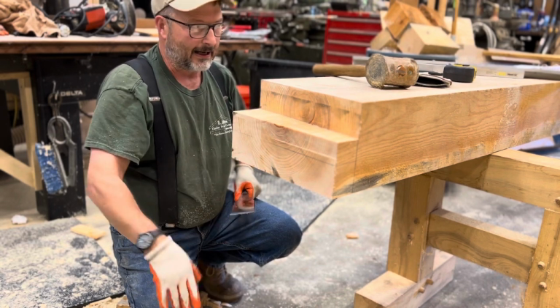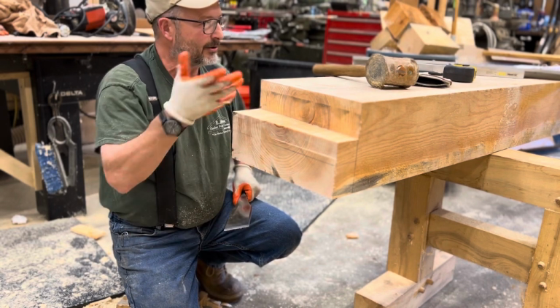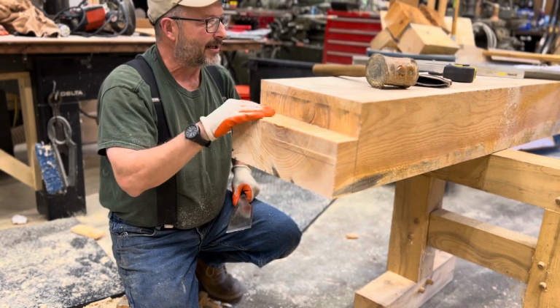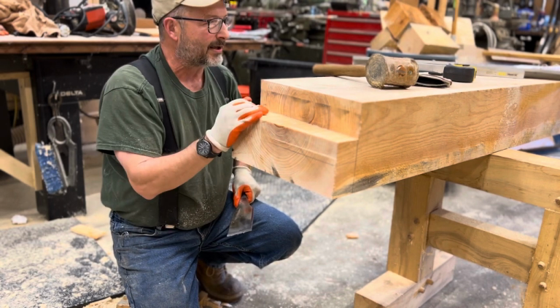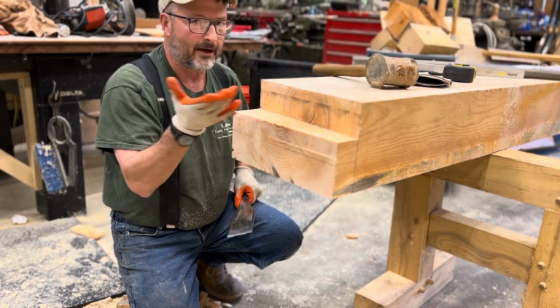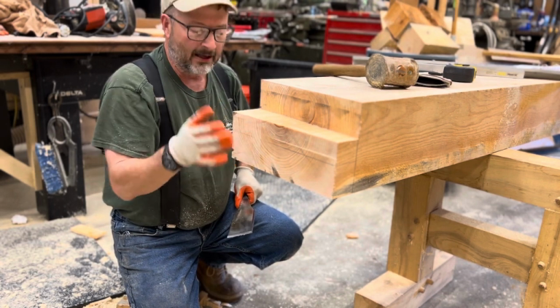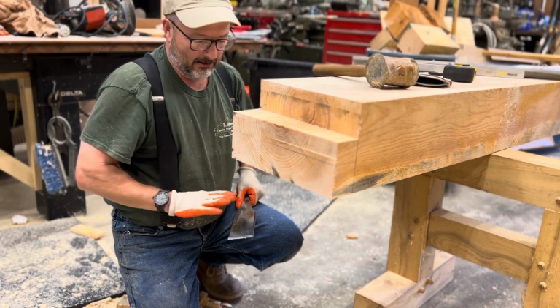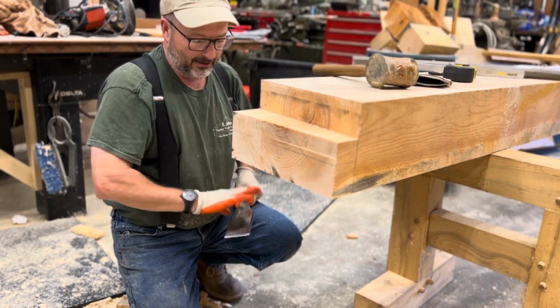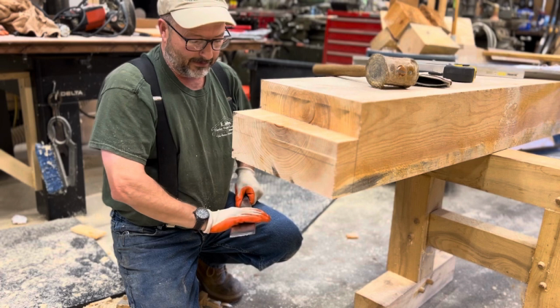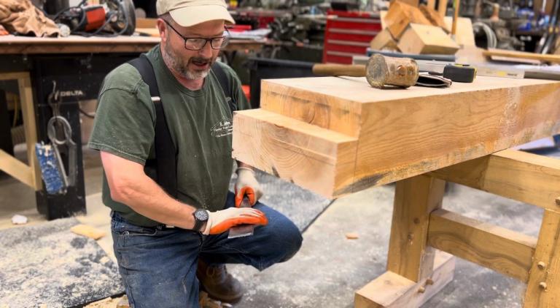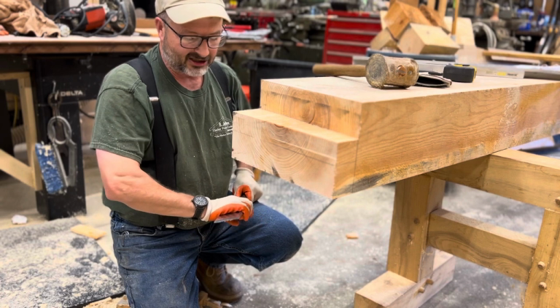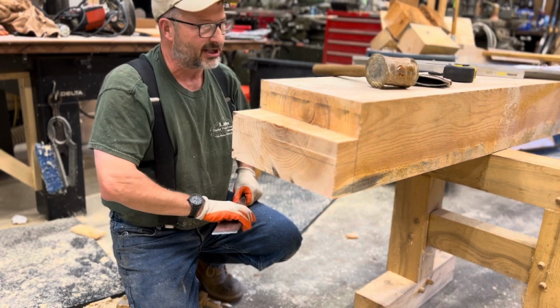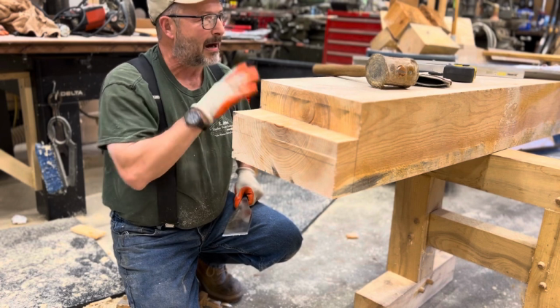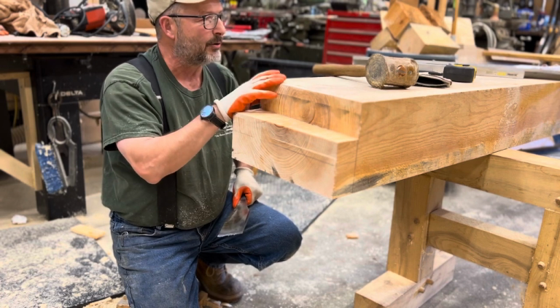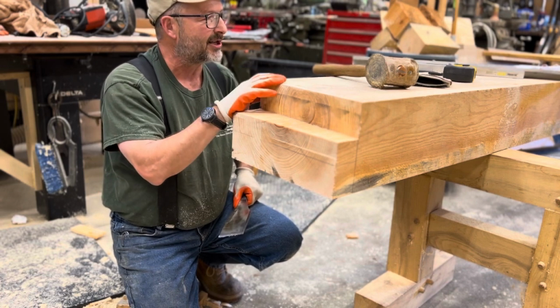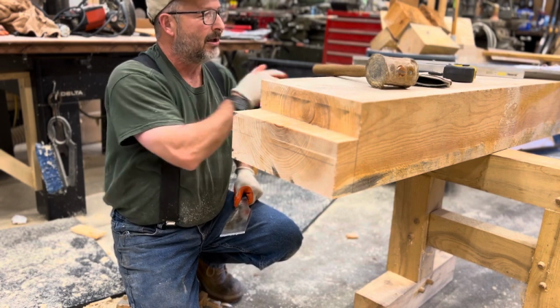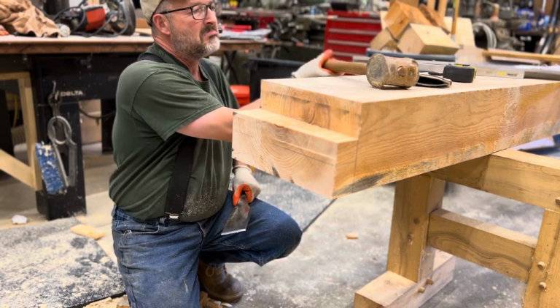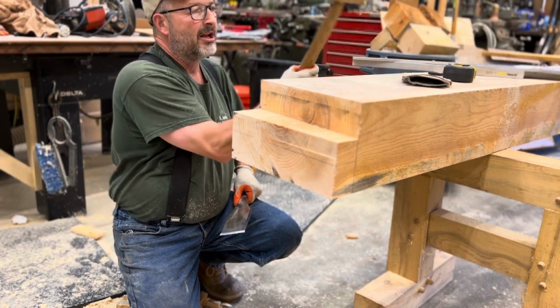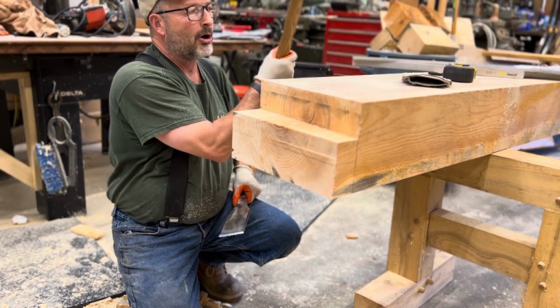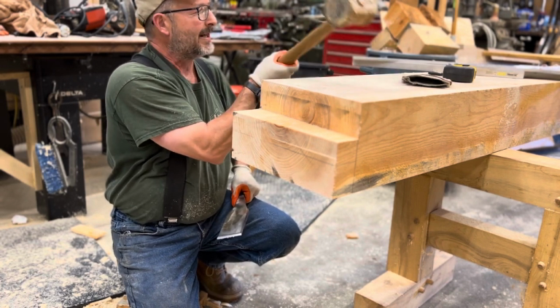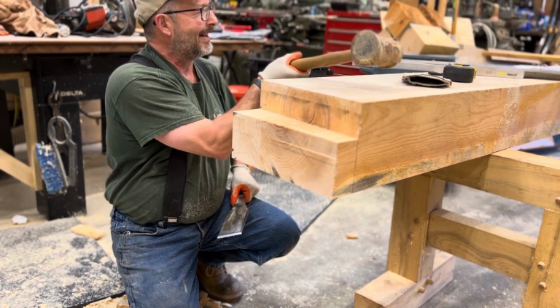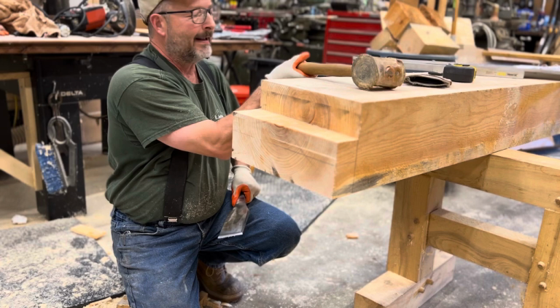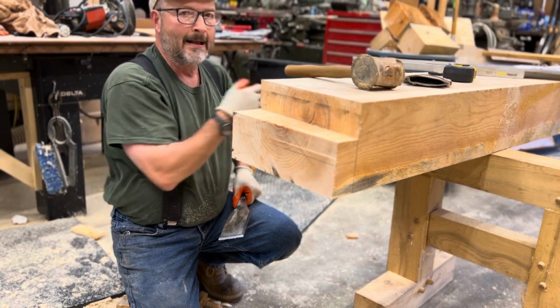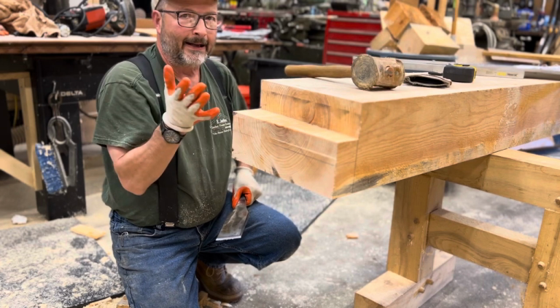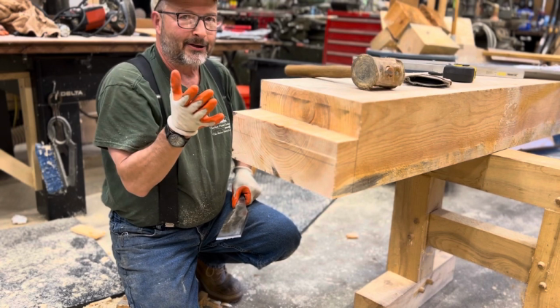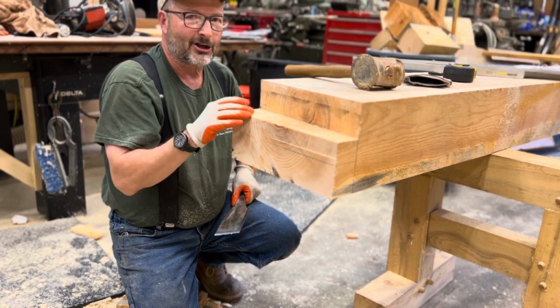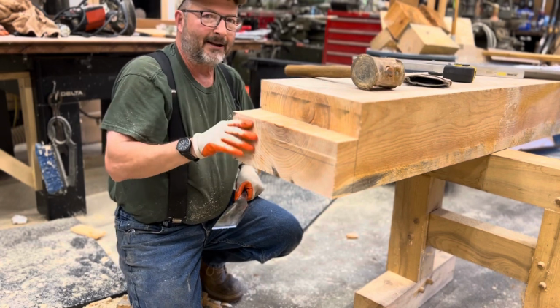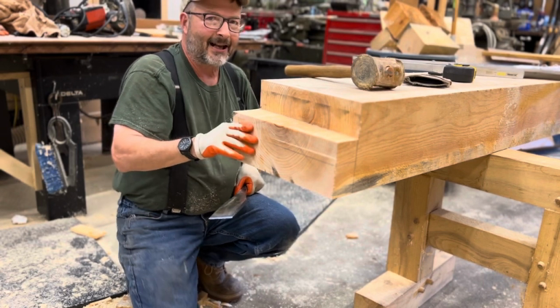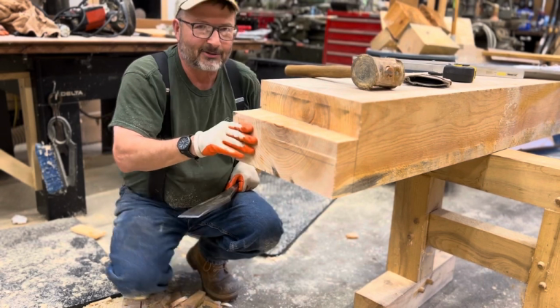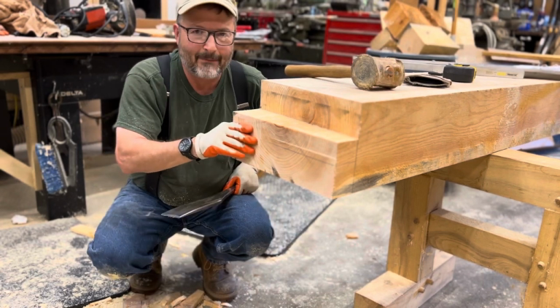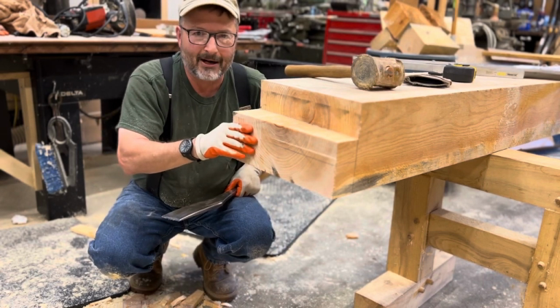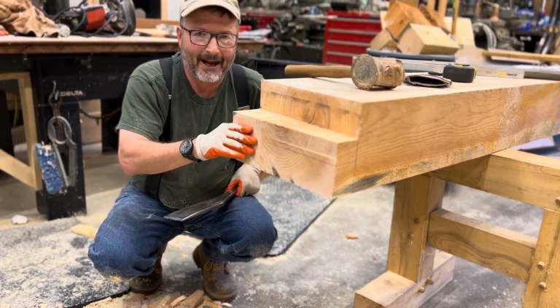I use a ten-and-a-quarter saw, slick chisel, two-inch chisel, good old weighted mallet — and you can get the job done. Like and subscribe. Thank you.